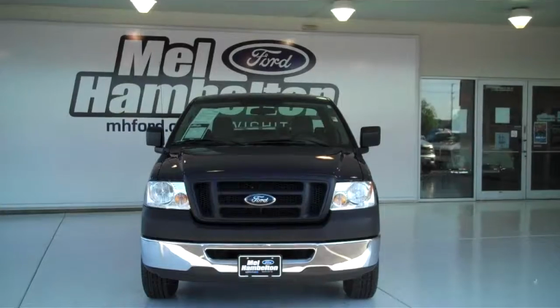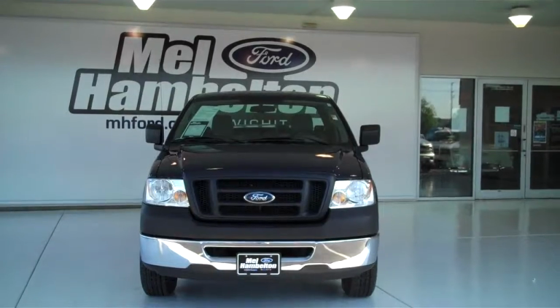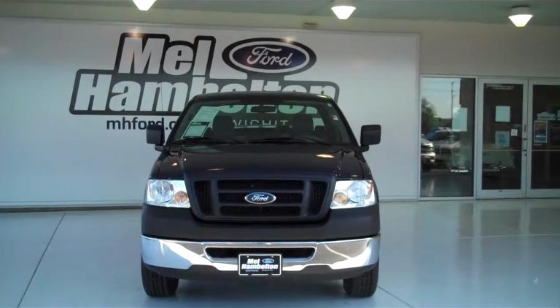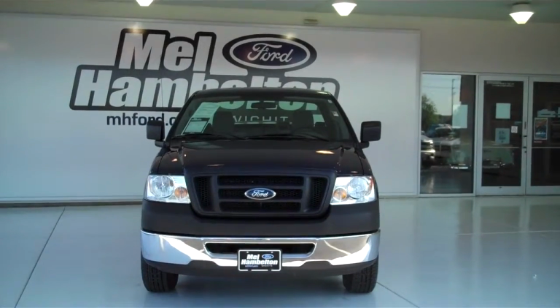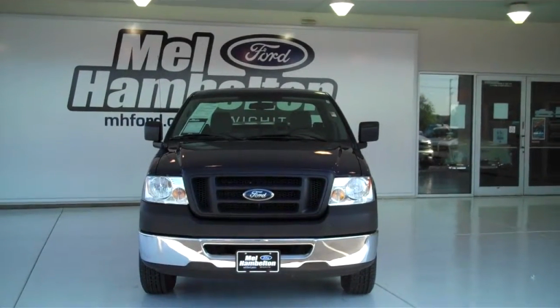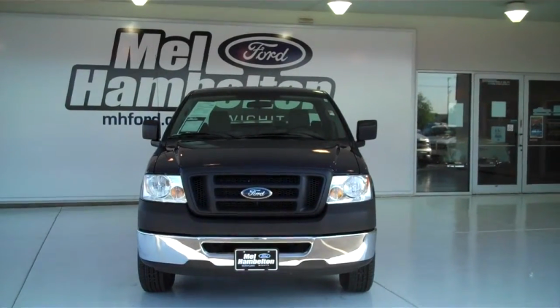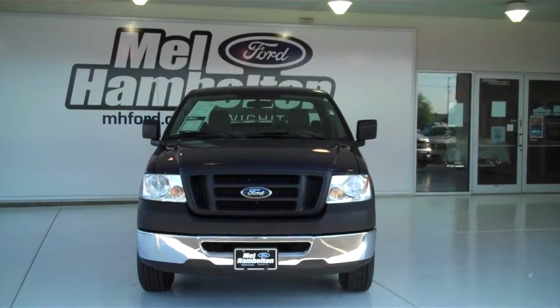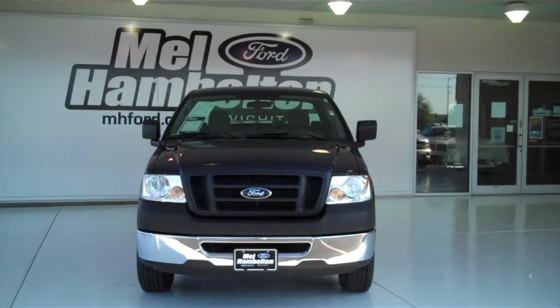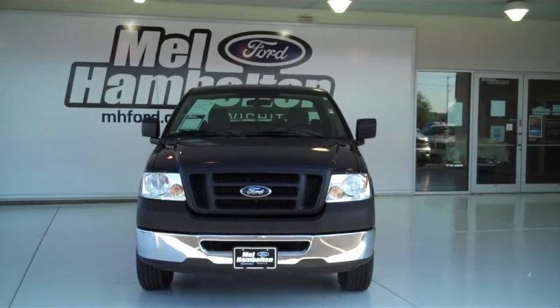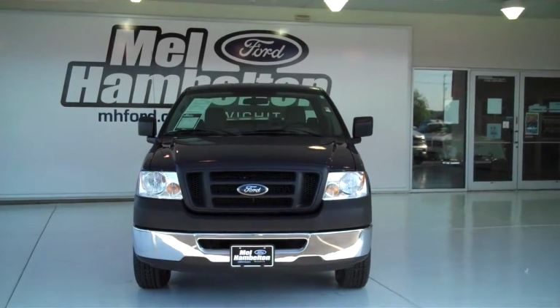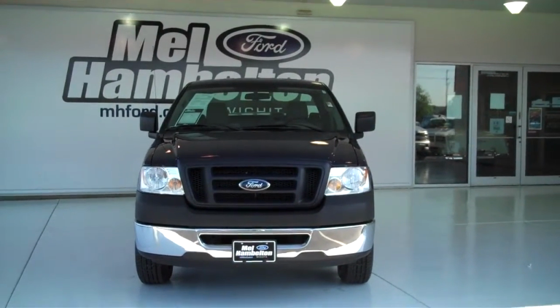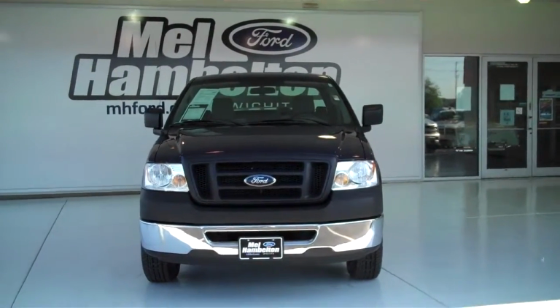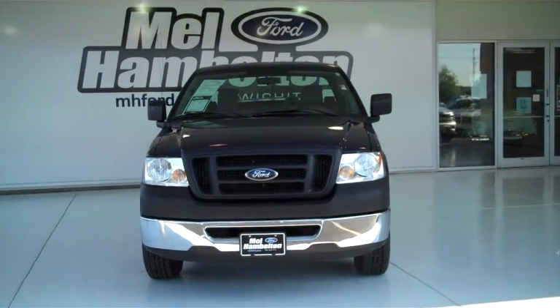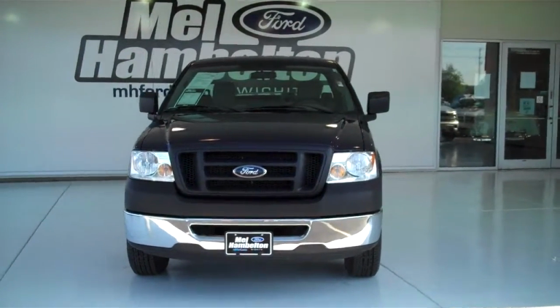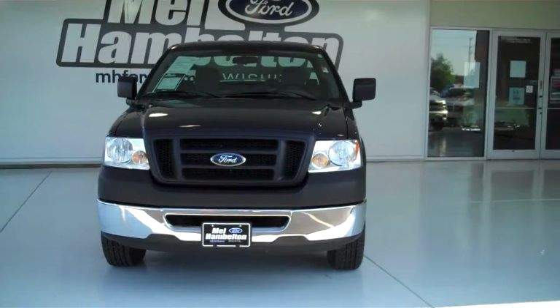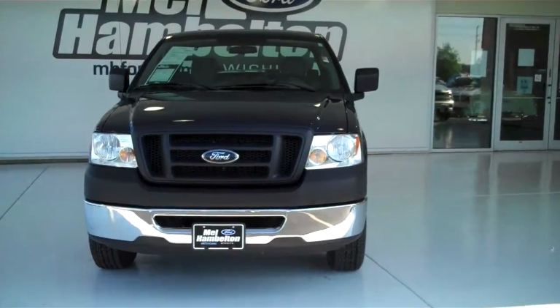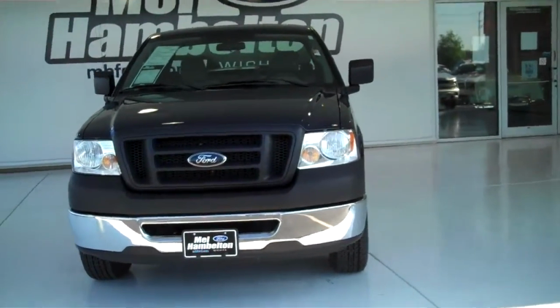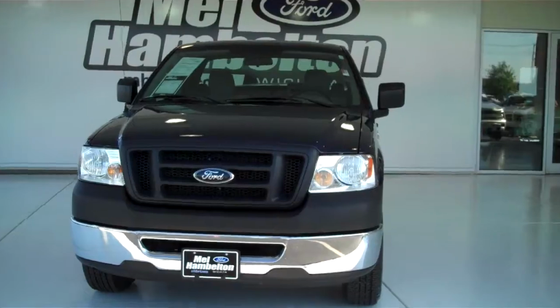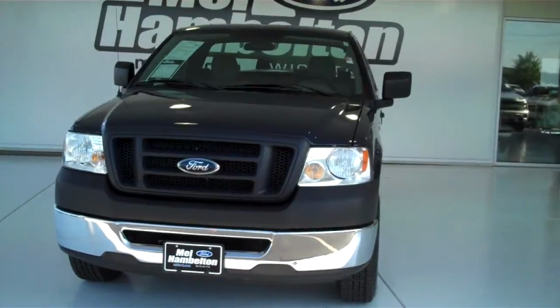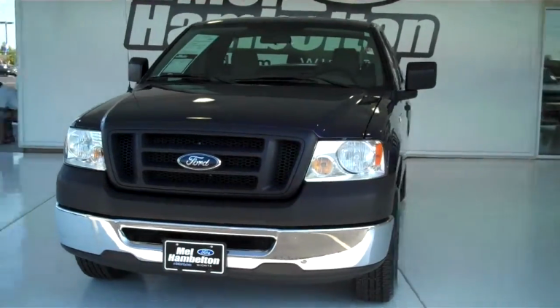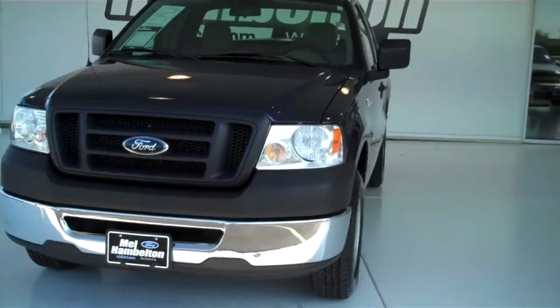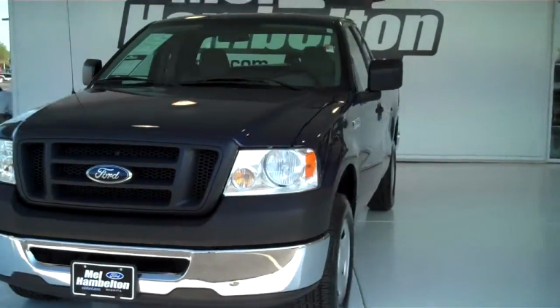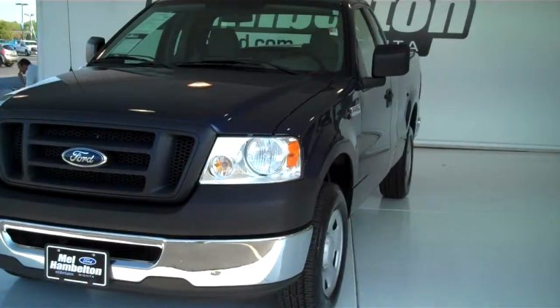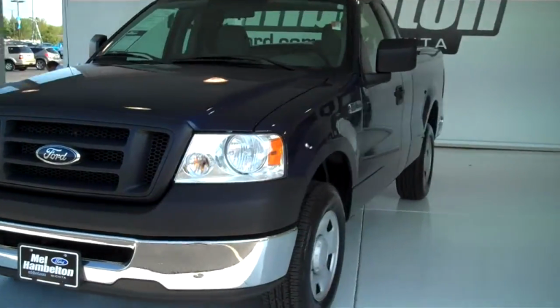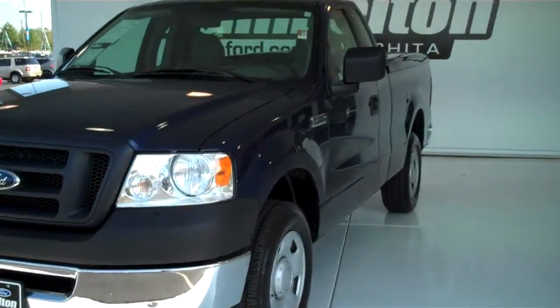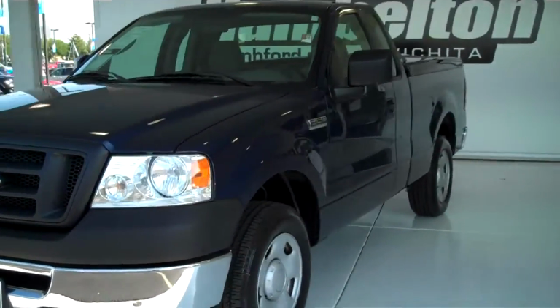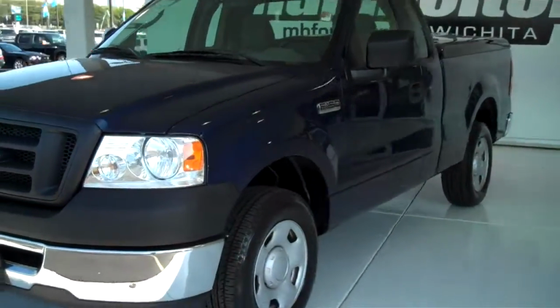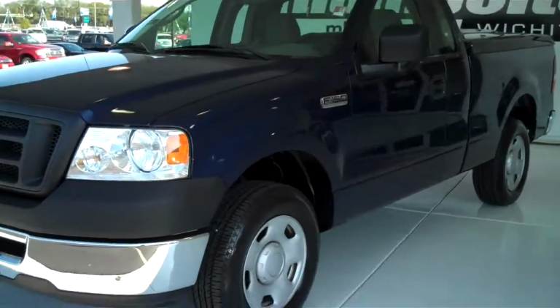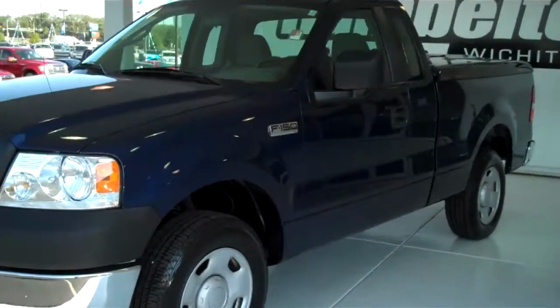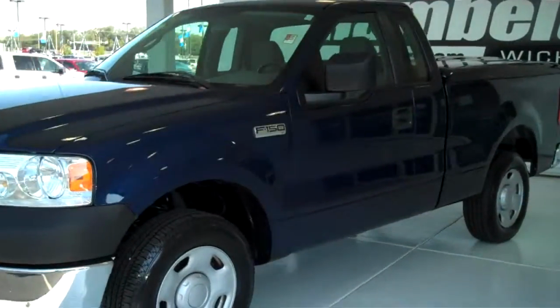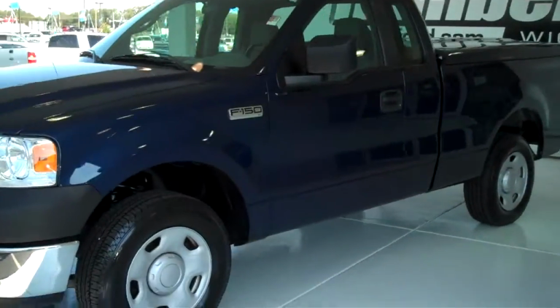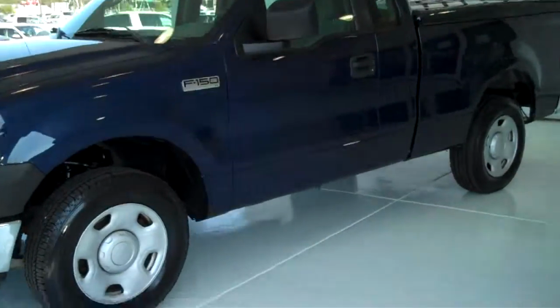One, two, zero, zero, one, seven, eight. Here we have a 2008 Ford F-150. This is an XL edition.